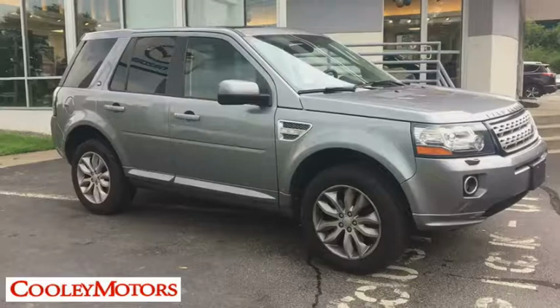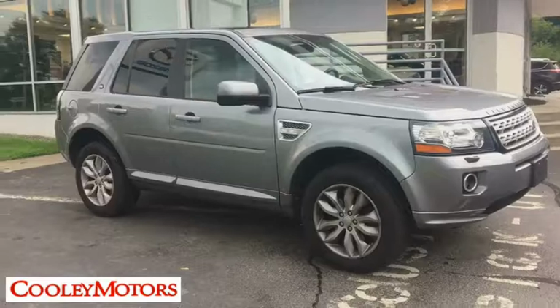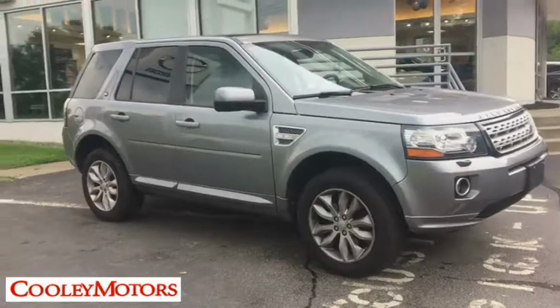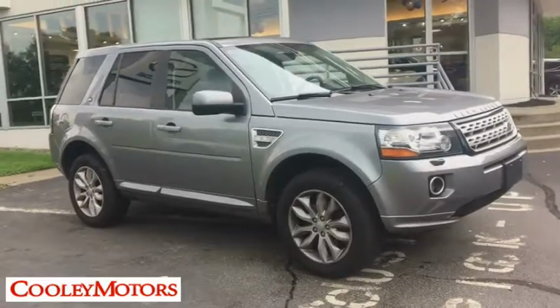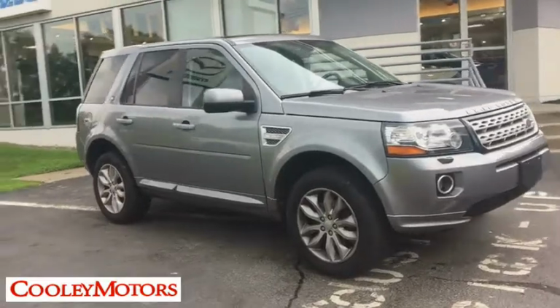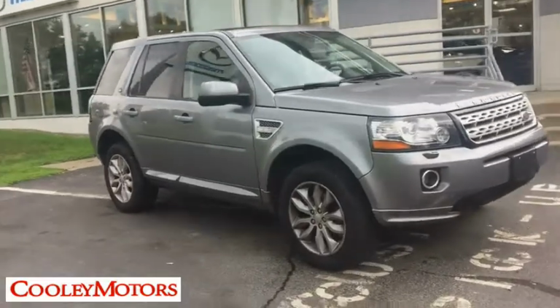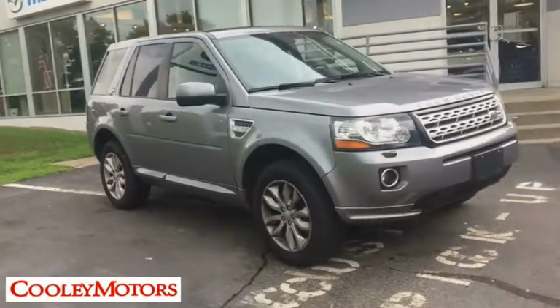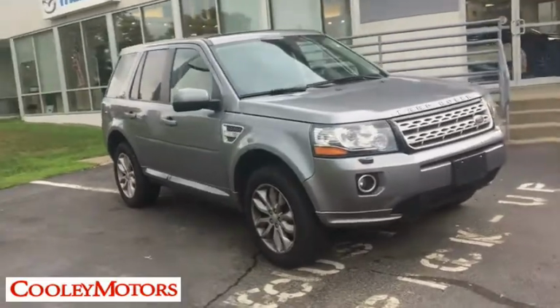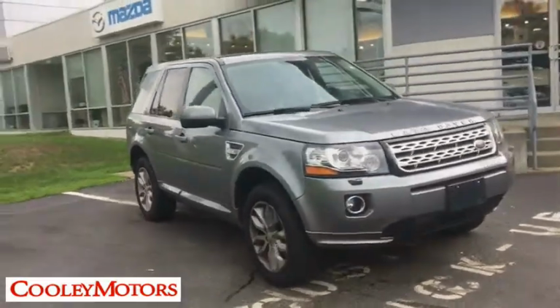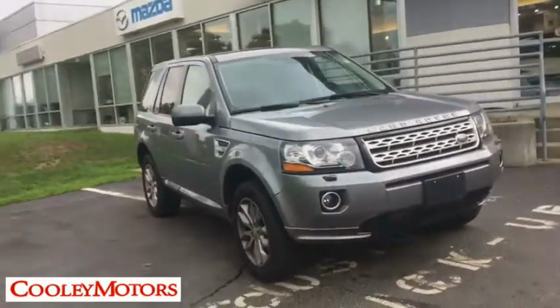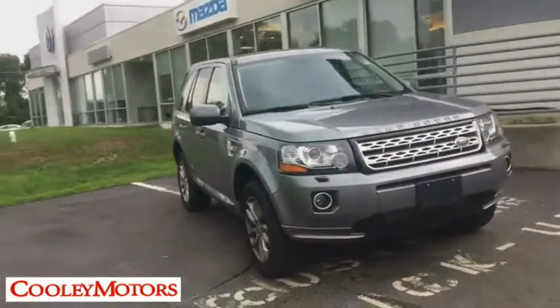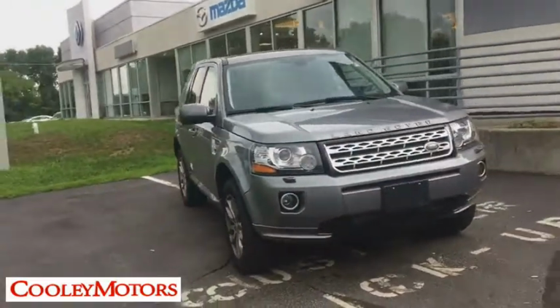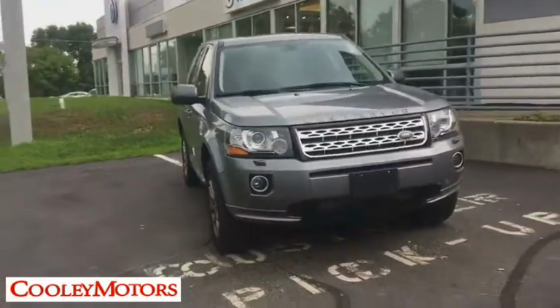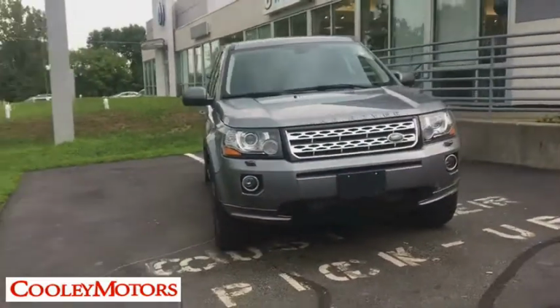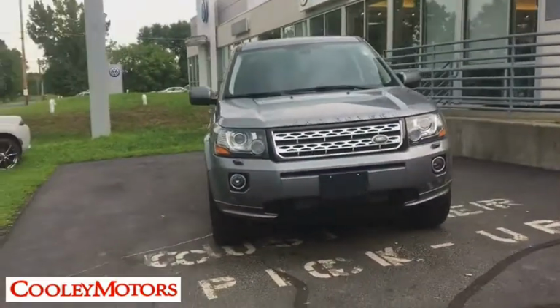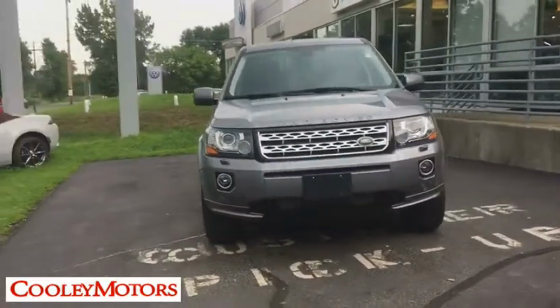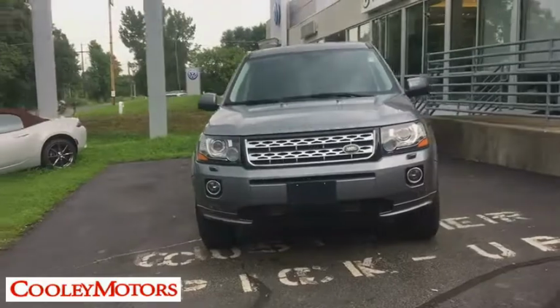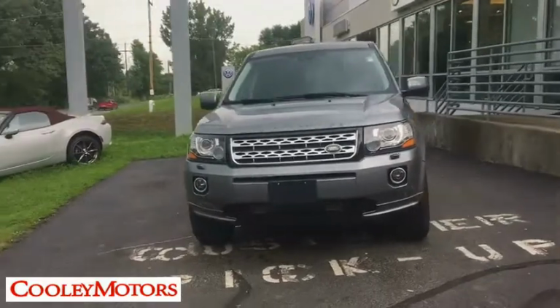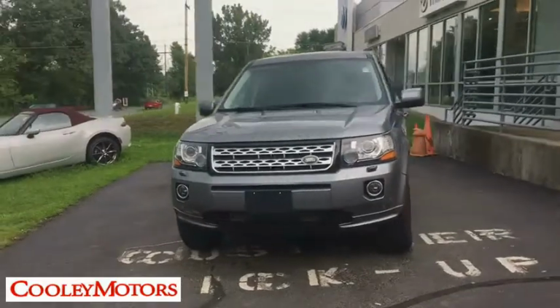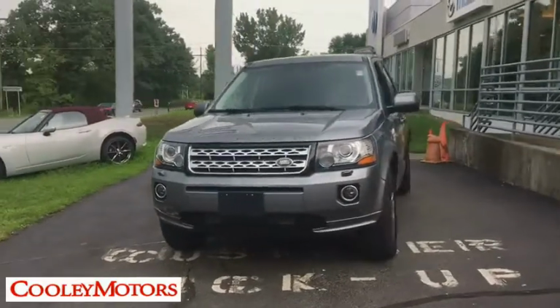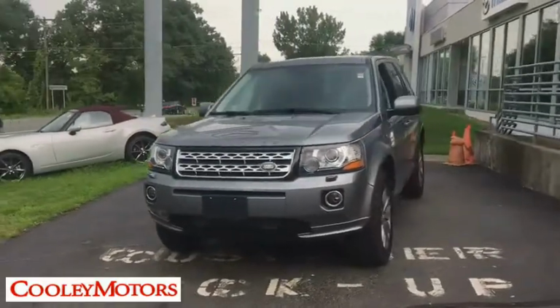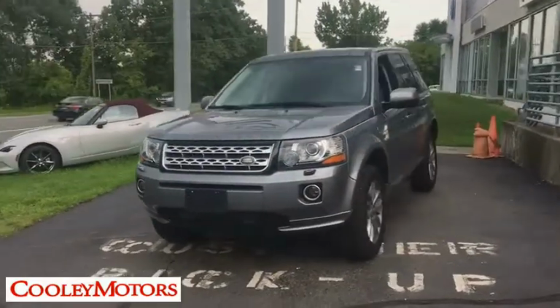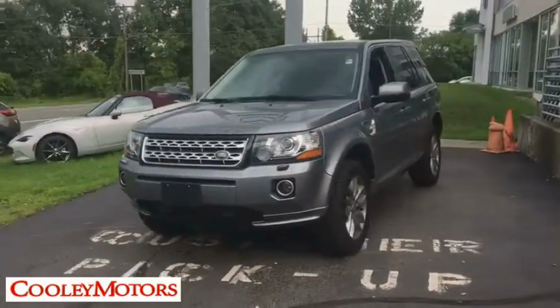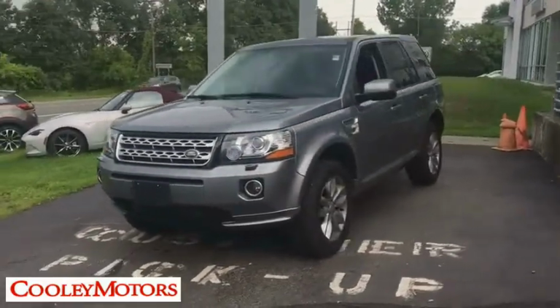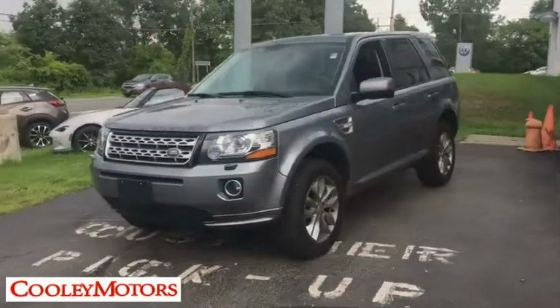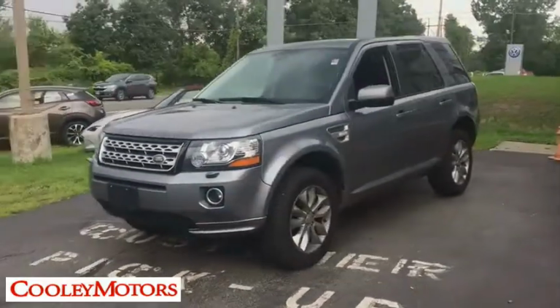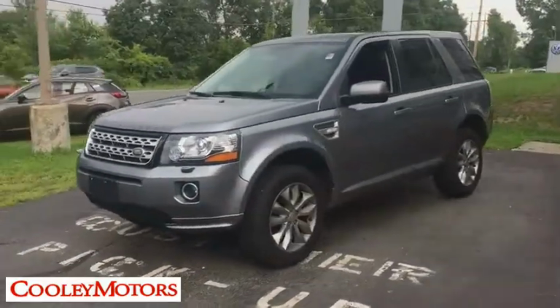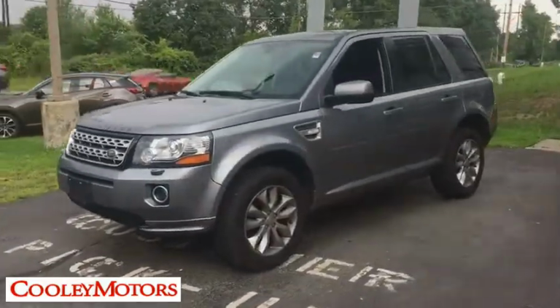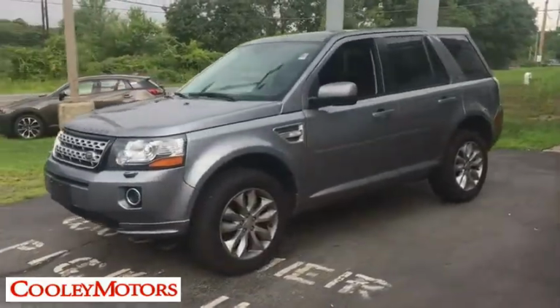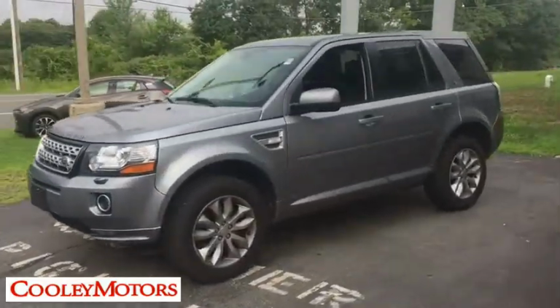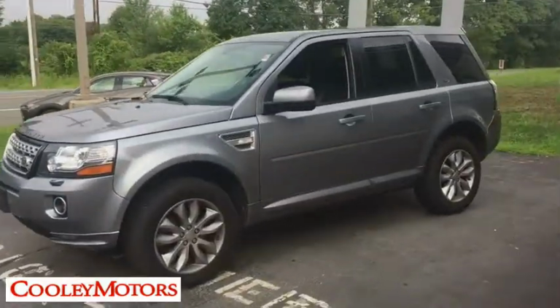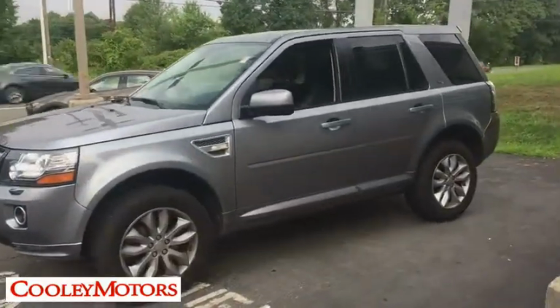The 2015 Land Rover LR2. It's acceptably comfortable and the LR2 is very impressive off-road. This vehicle has less than 50,000 miles.